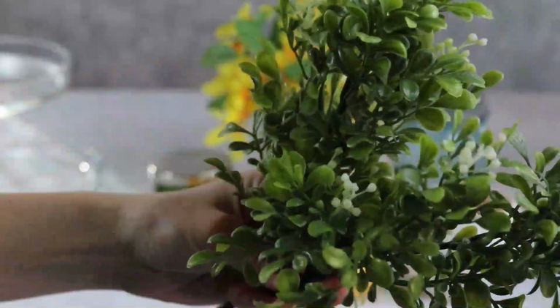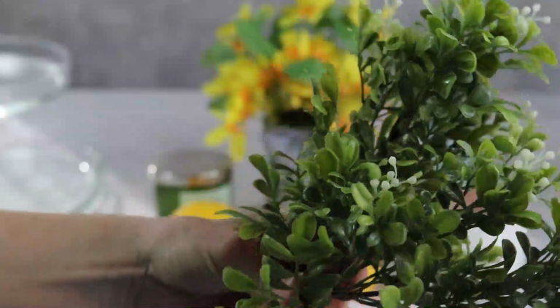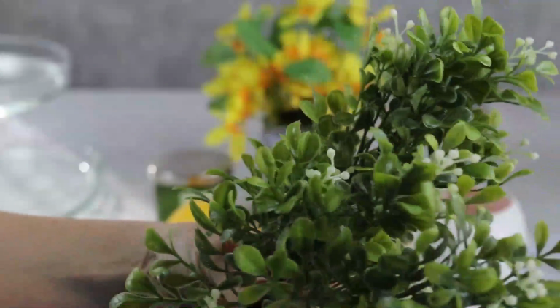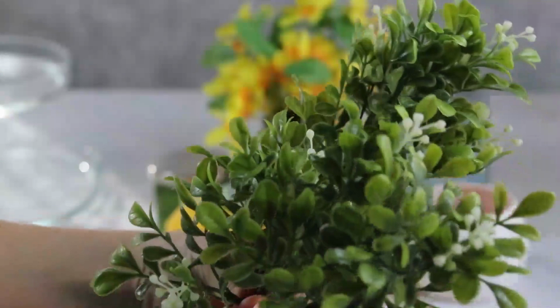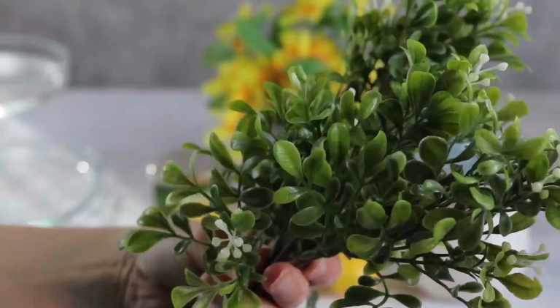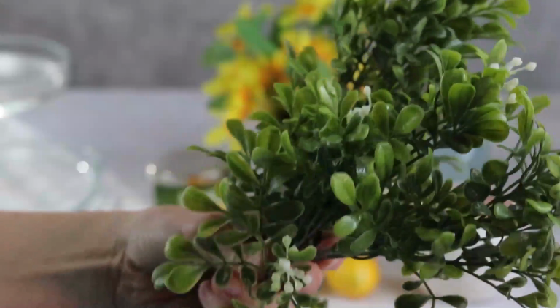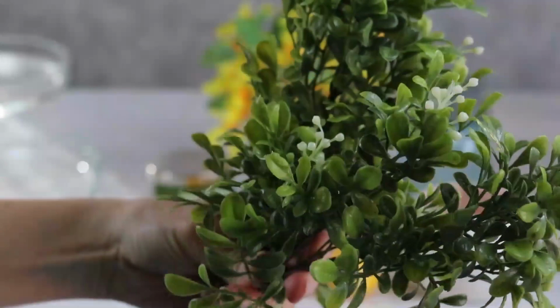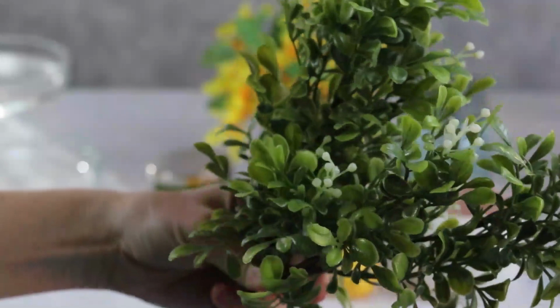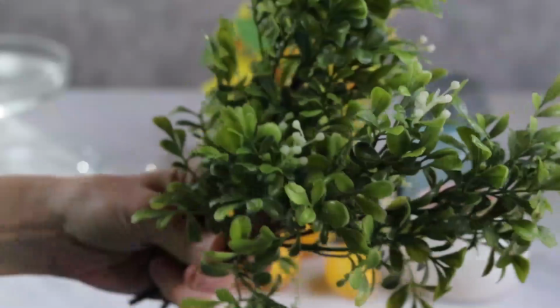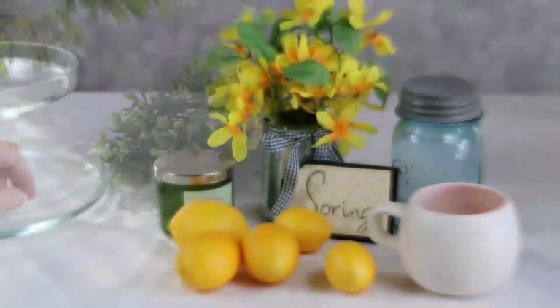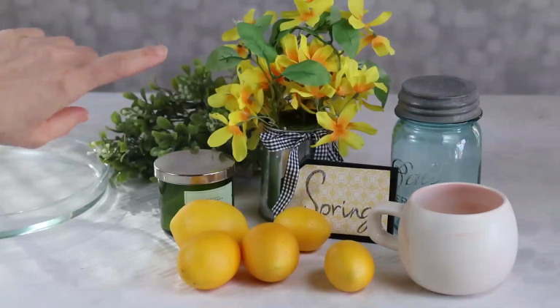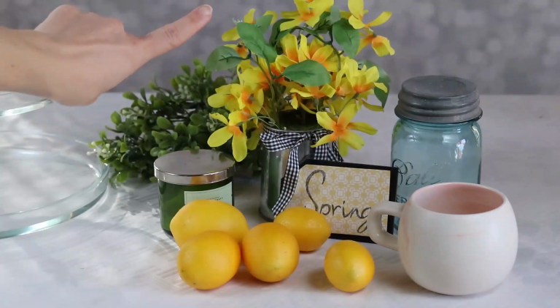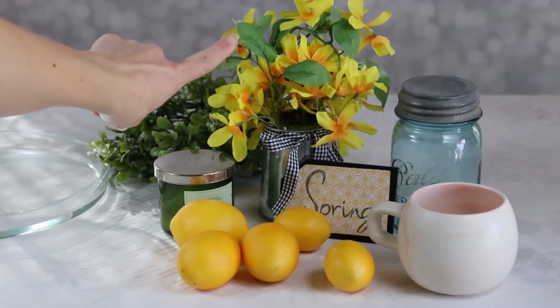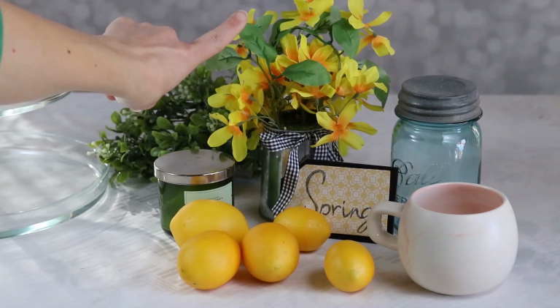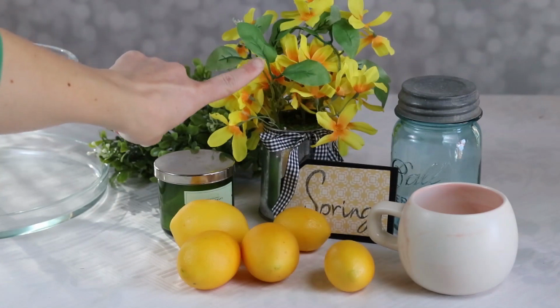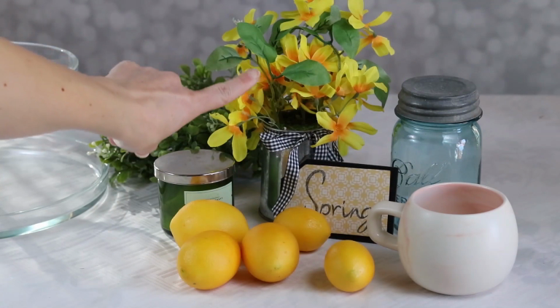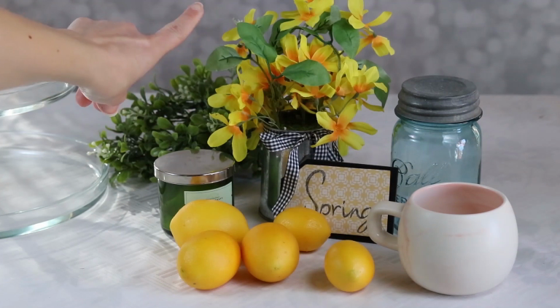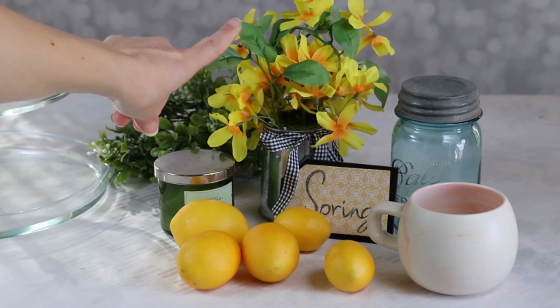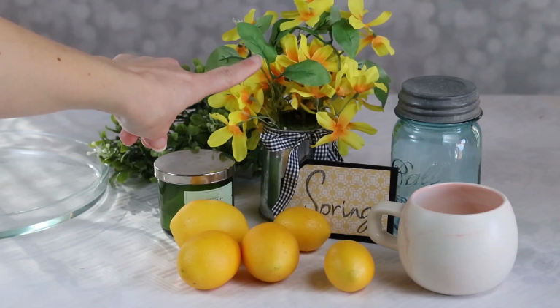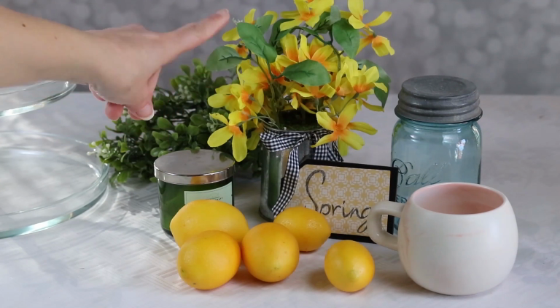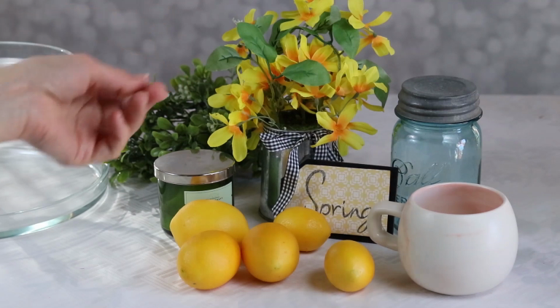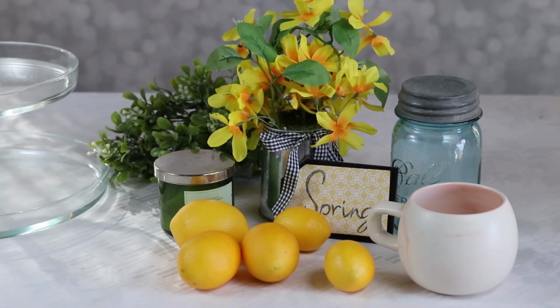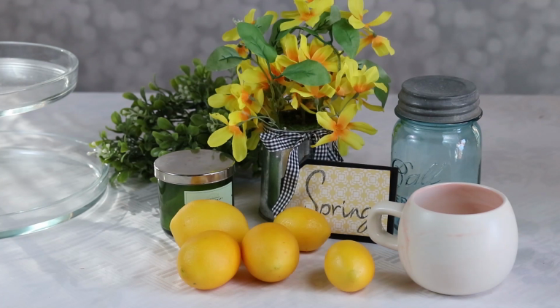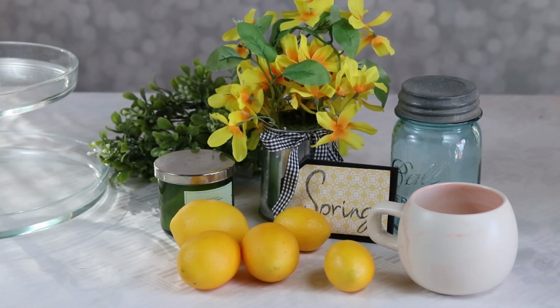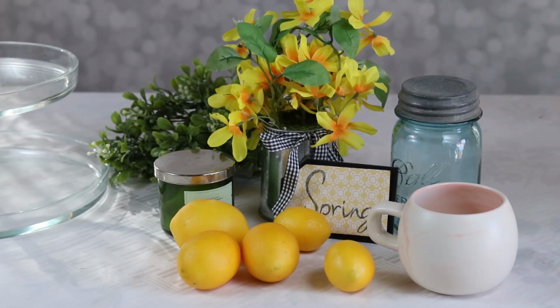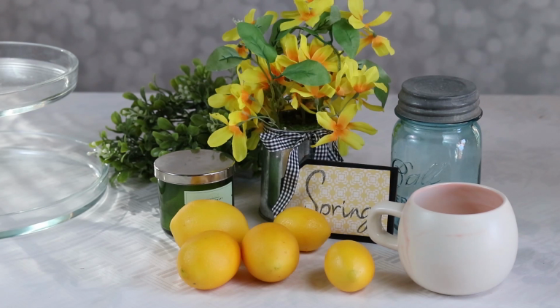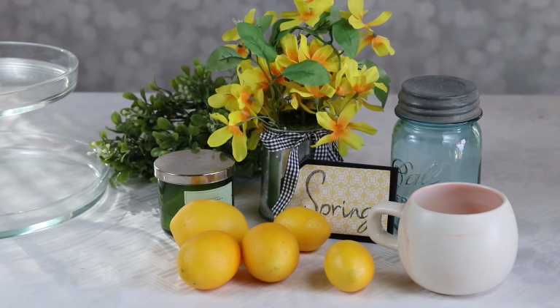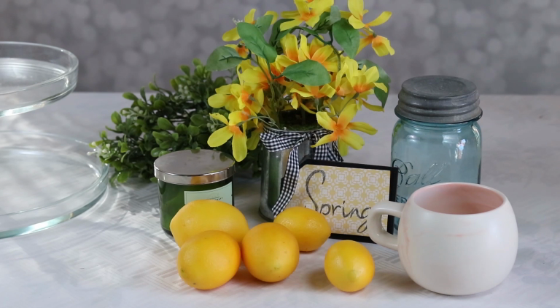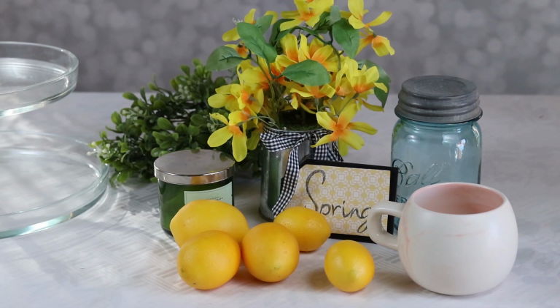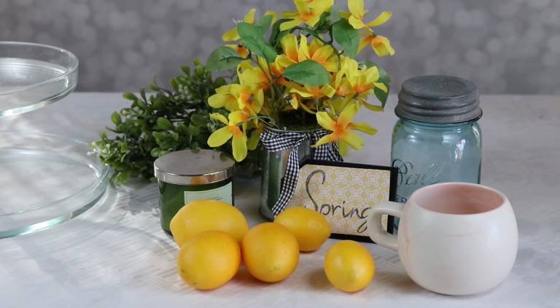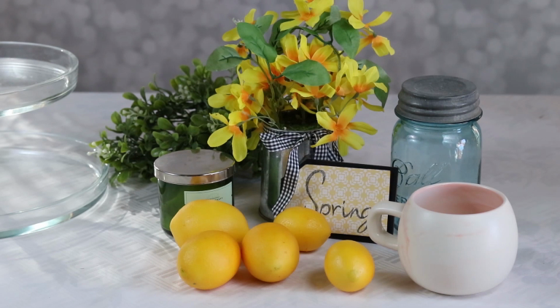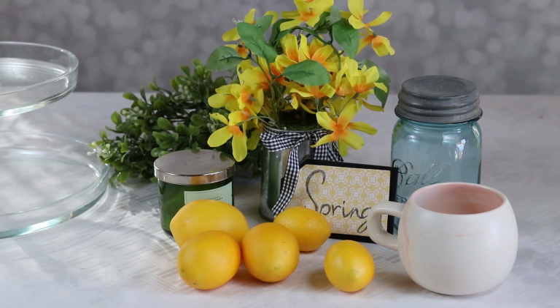We've got some greenery that works all year round. This yellow Forsythia plant back here is also from Walmart. I'm really impressed with their selection of seasonal decor this year — I really think they upped their game.